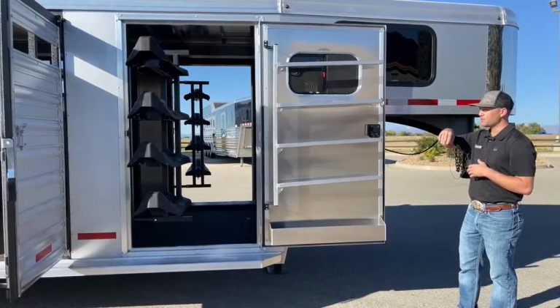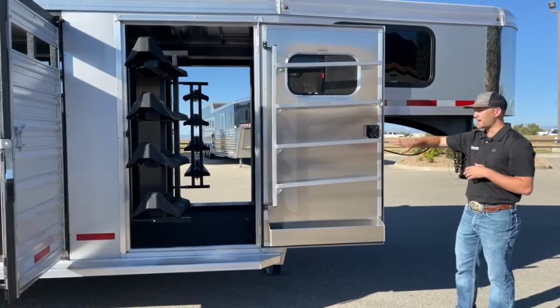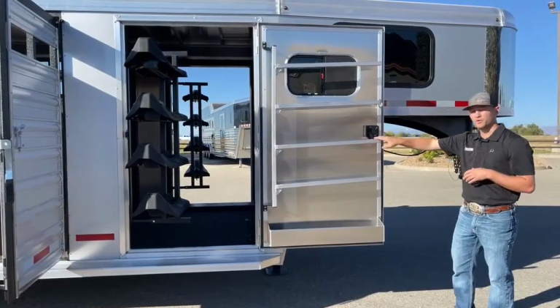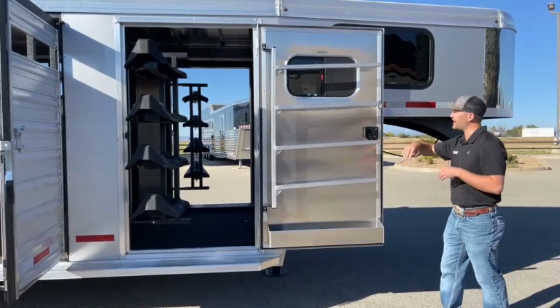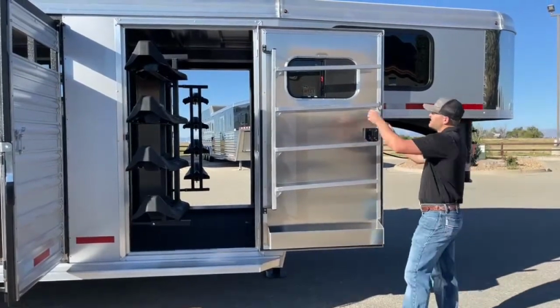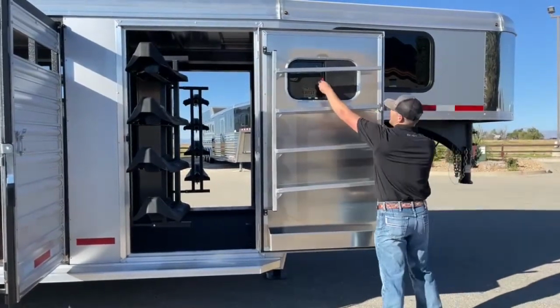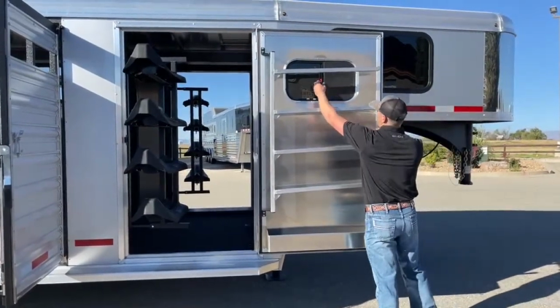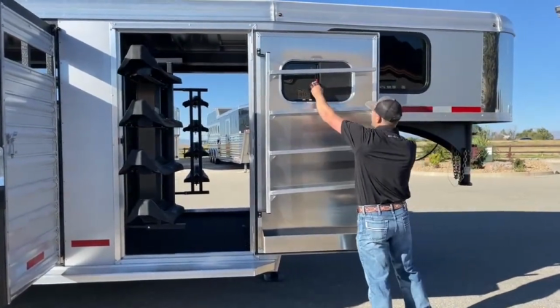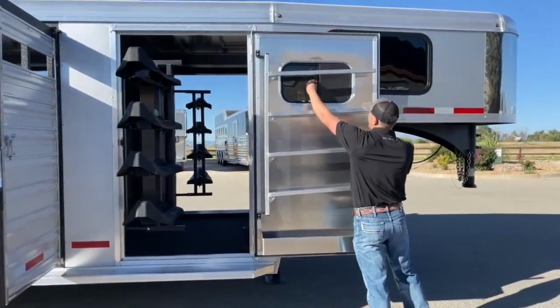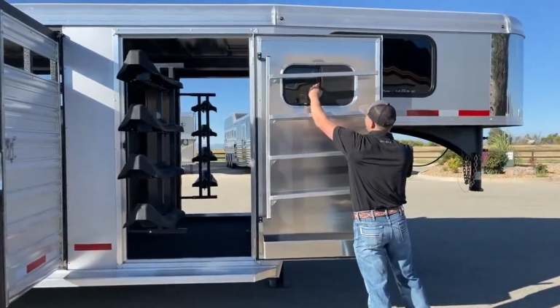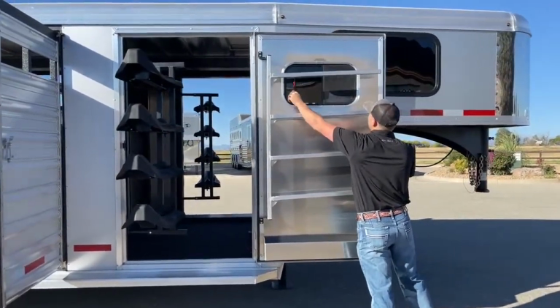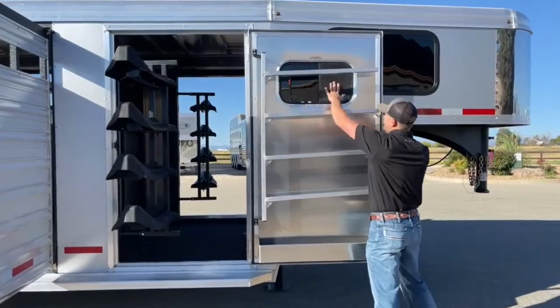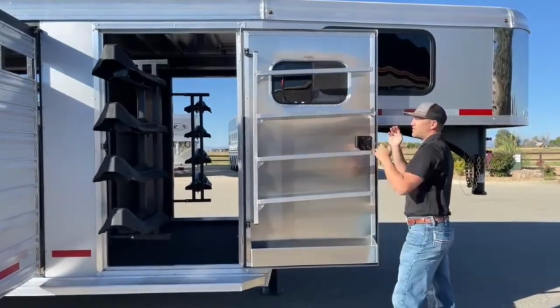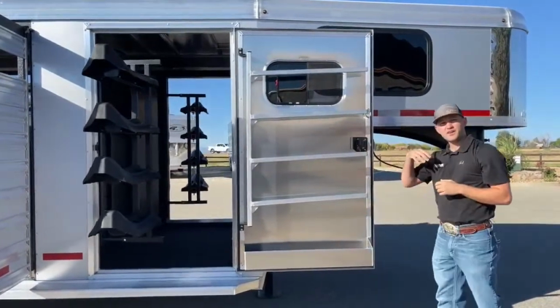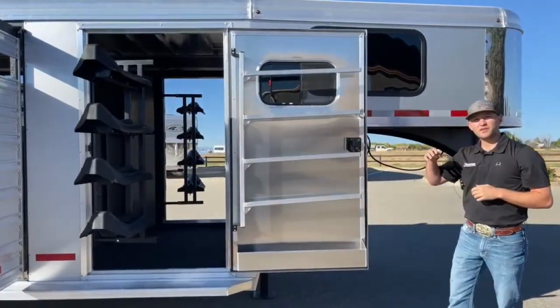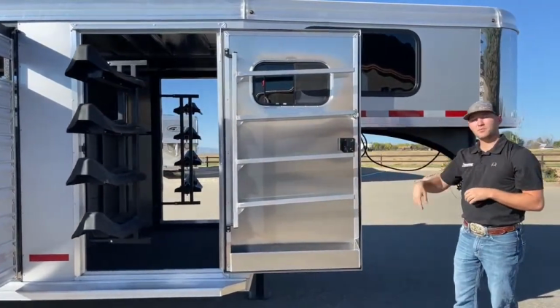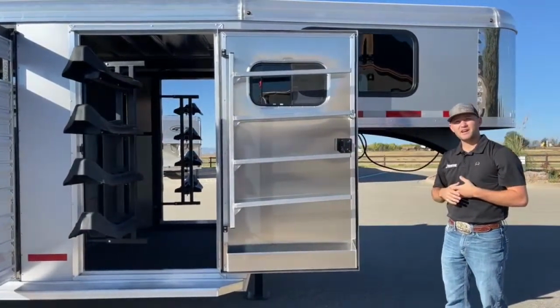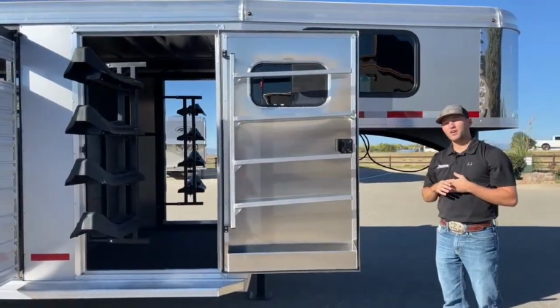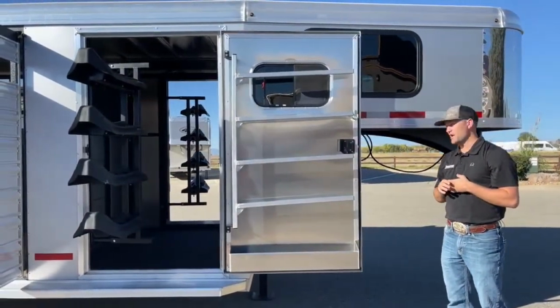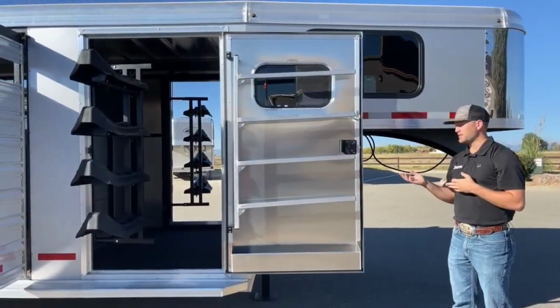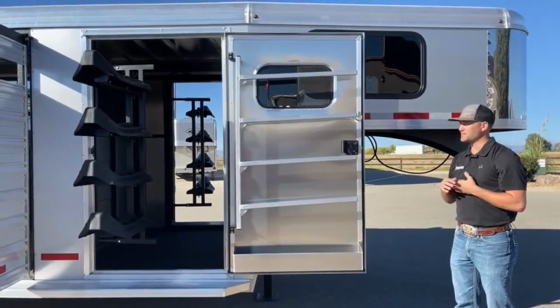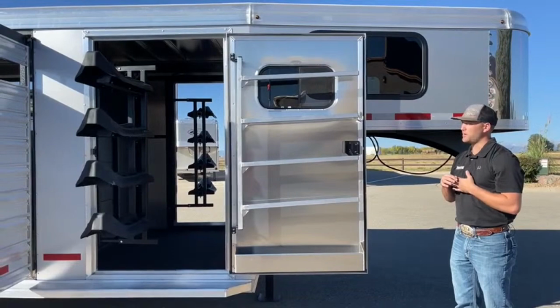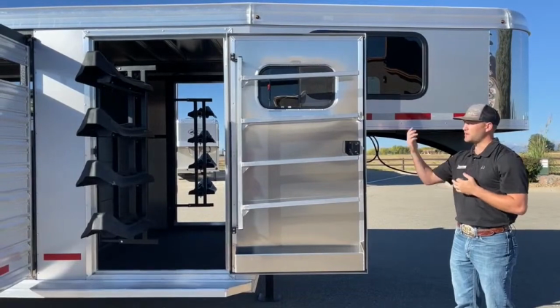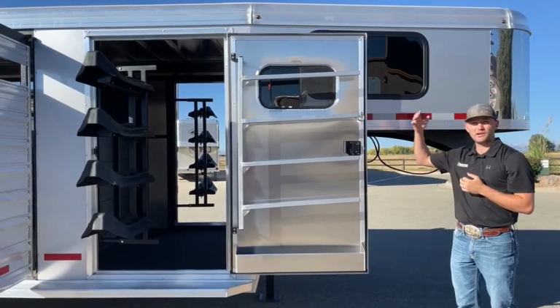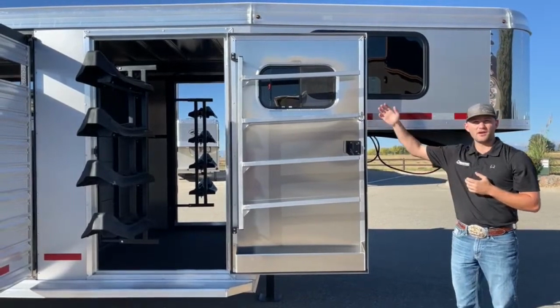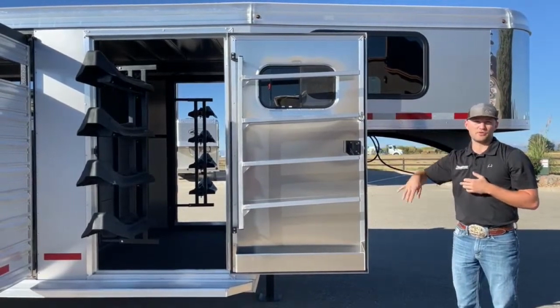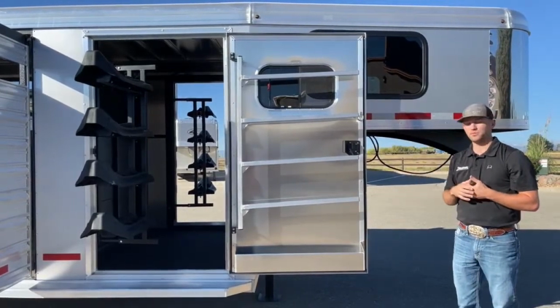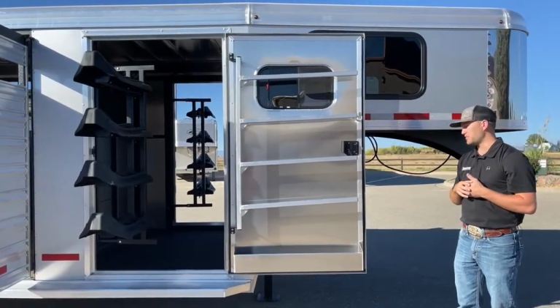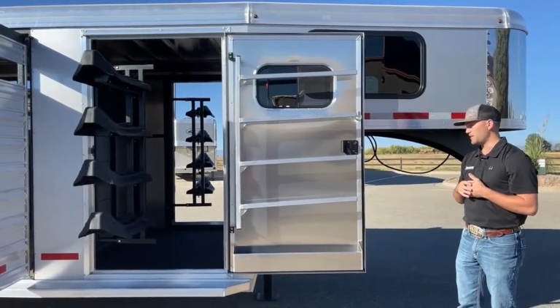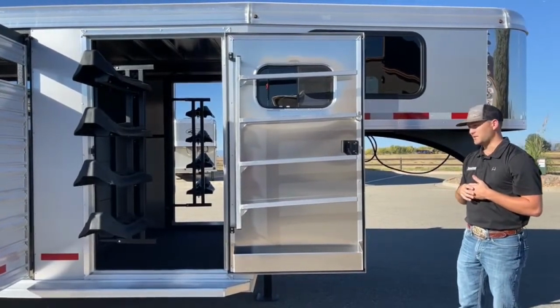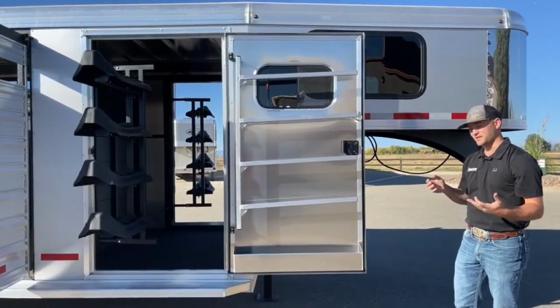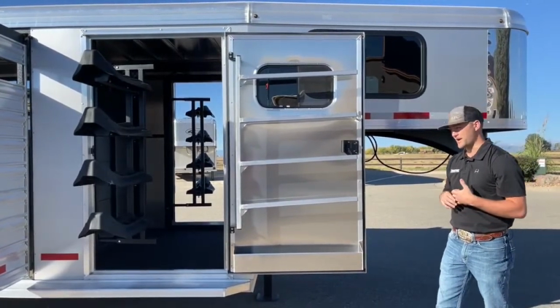Another reason I like having them on the door like that is because you can use this sliding type window right here and get some airflow. If you're traveling and you want to dry your blankets out — if you've had a long hot ride and you've got some wet sweaty blankets — you can open that window and all that airflow goes right to your blankets that are pinned up there against that door, which I think is super handy.